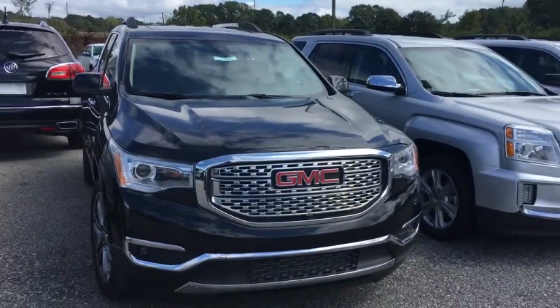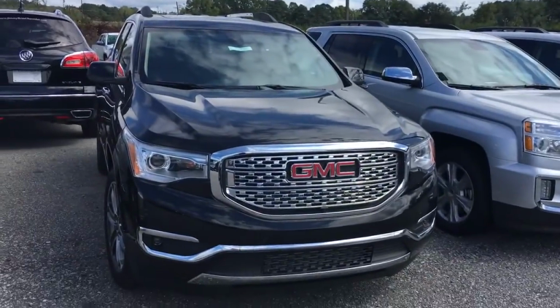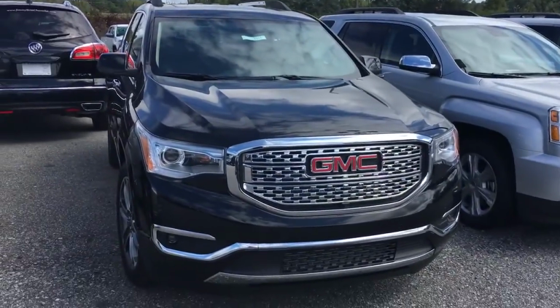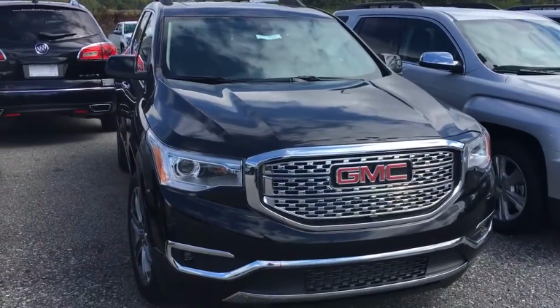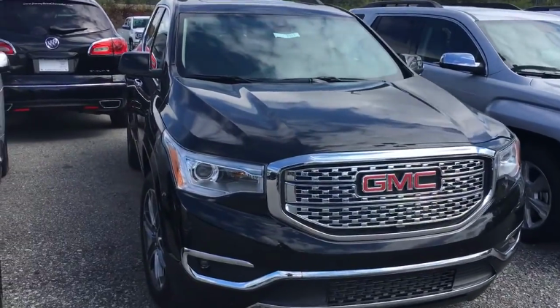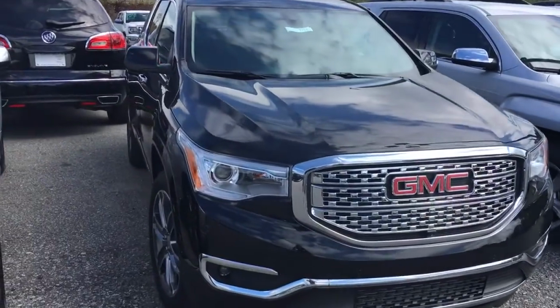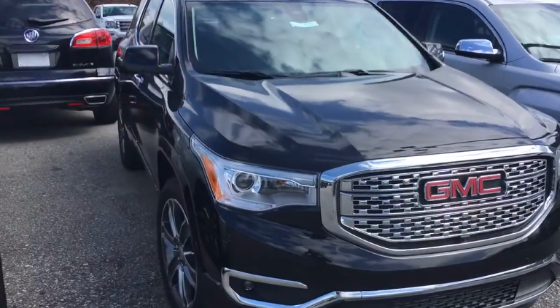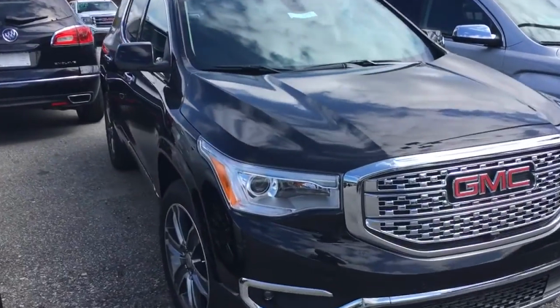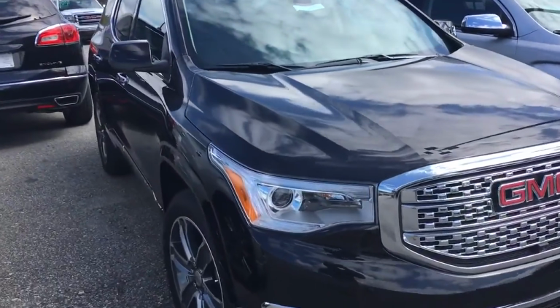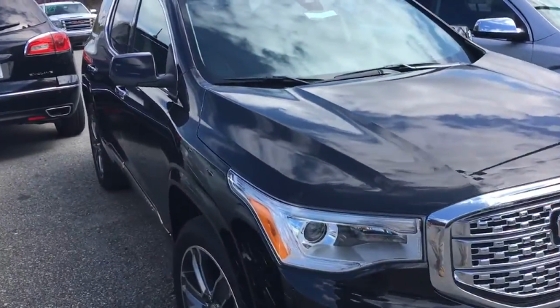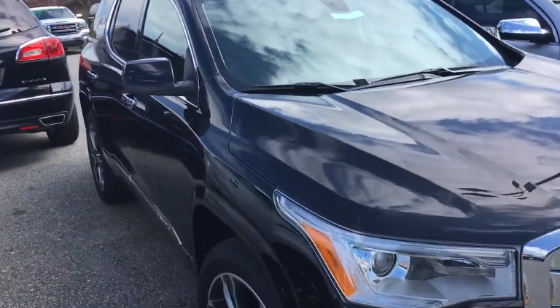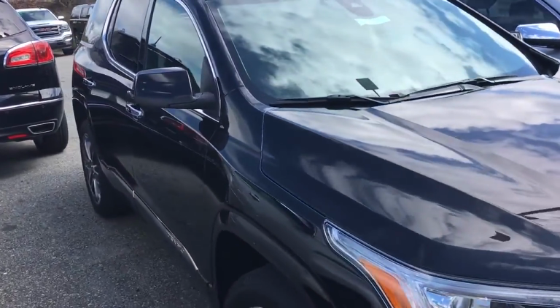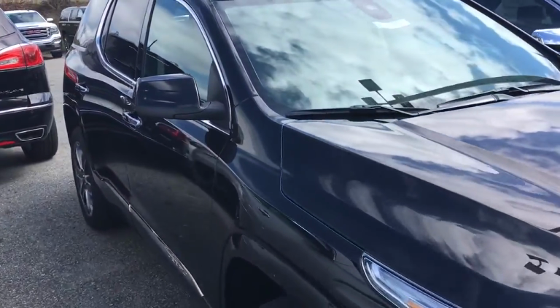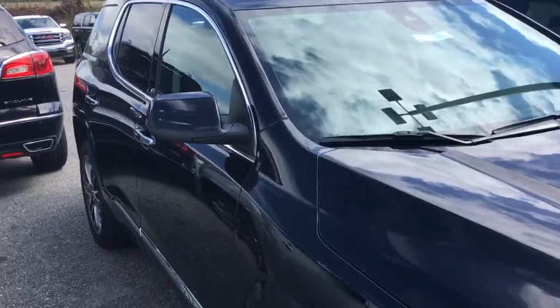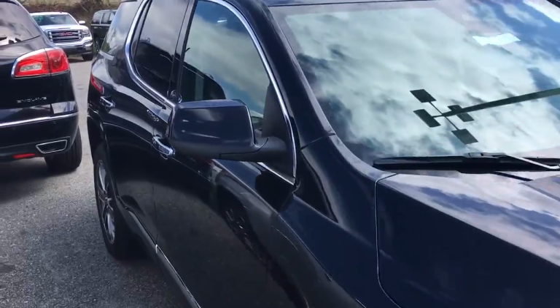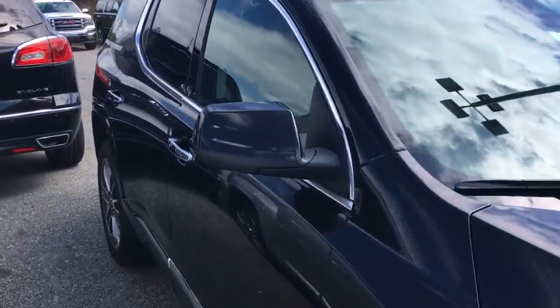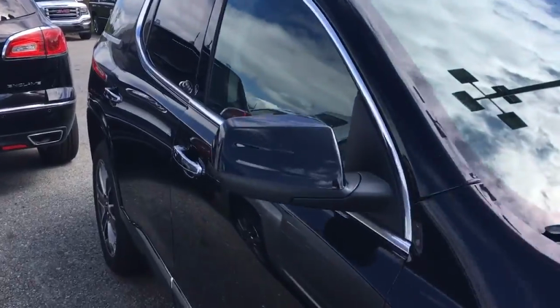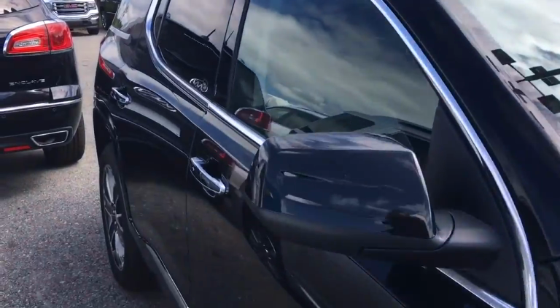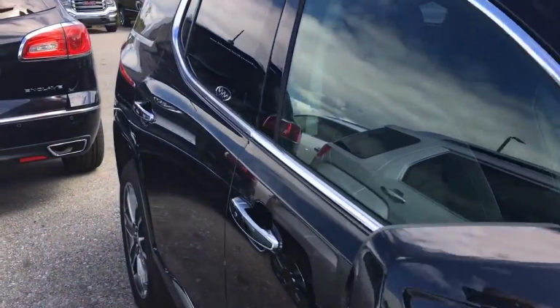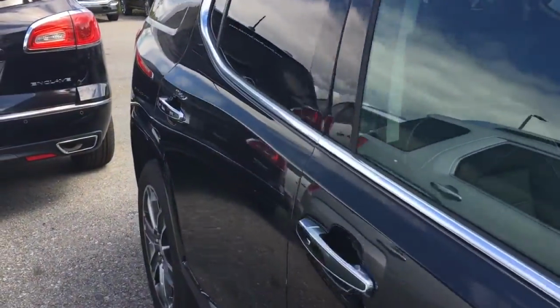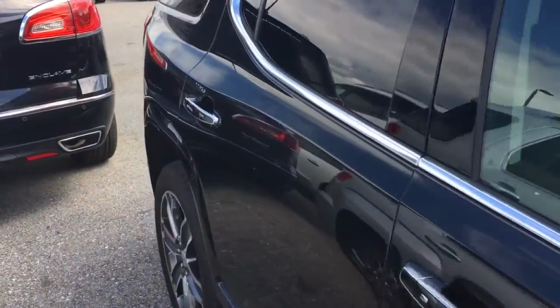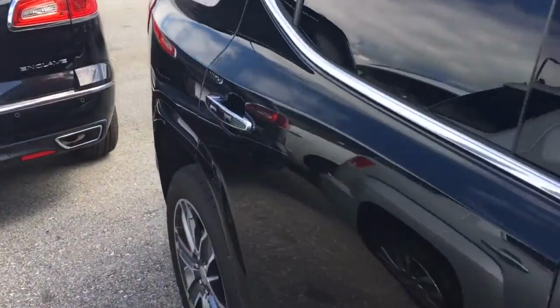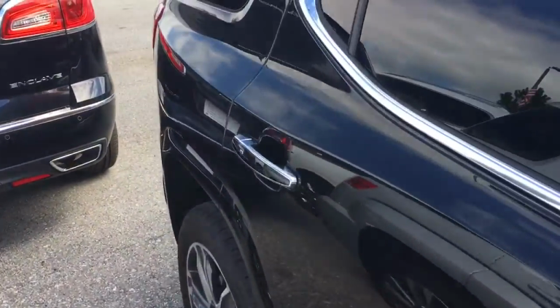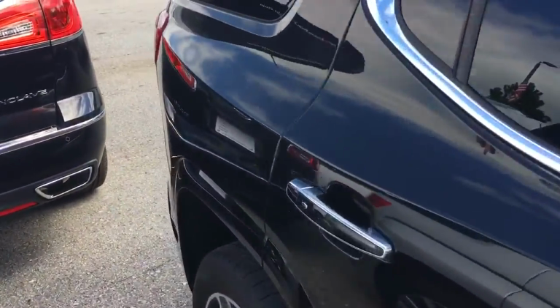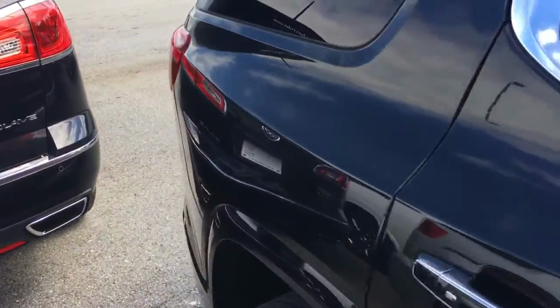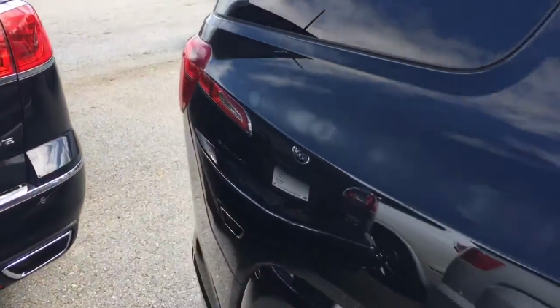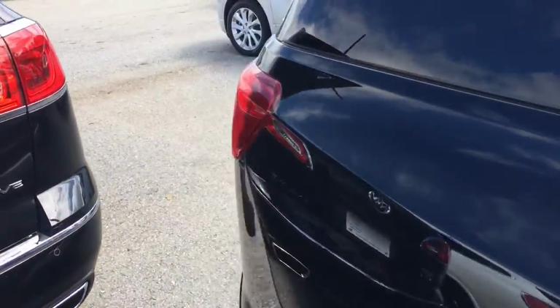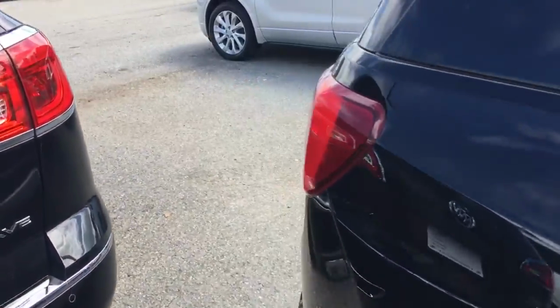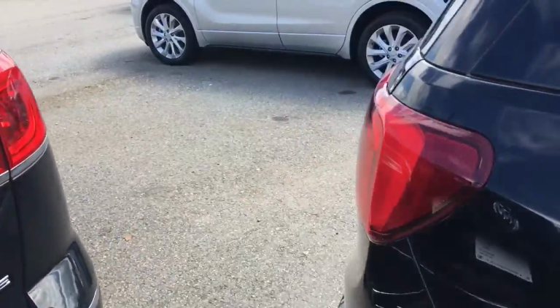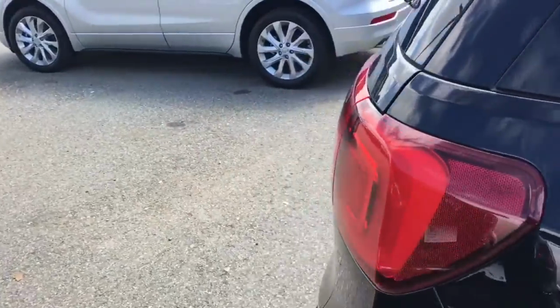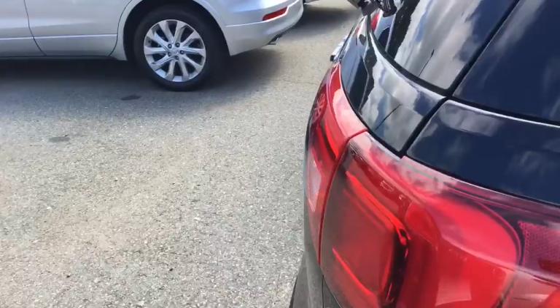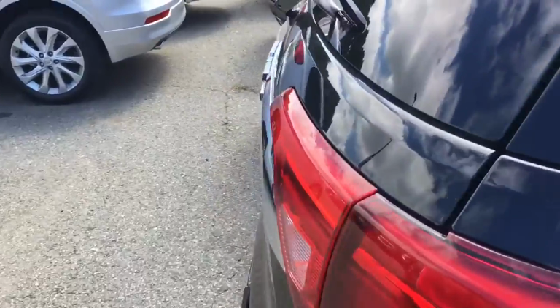Hey Mr. Snow, Brandon Welch here at Jimmy Britt Chevrolet. I'll show you the outside of one of the Acadias we have here. This is actually an Acadia Denali, so it's gonna have a lot of features on here.